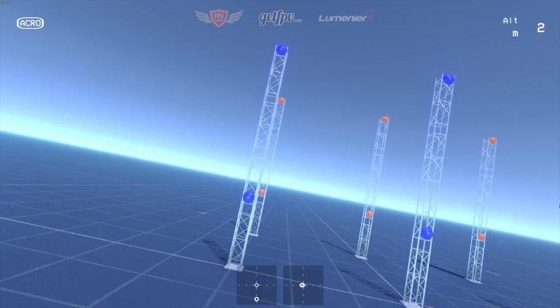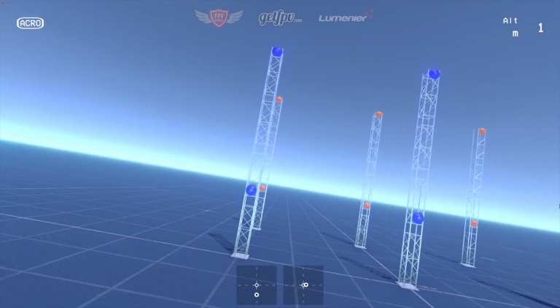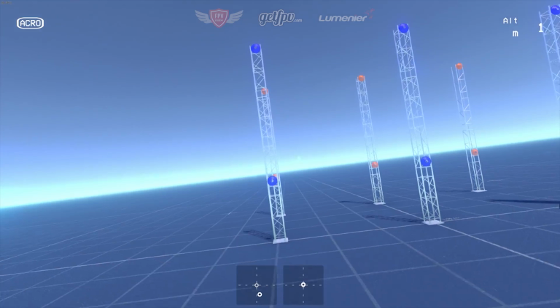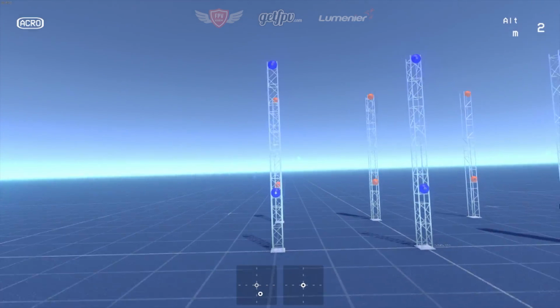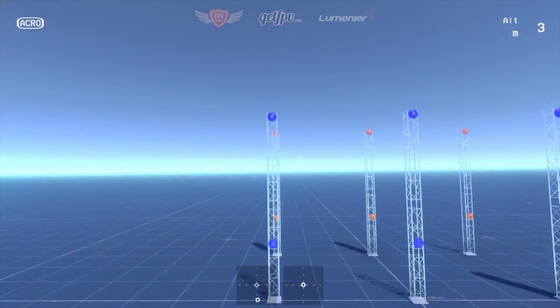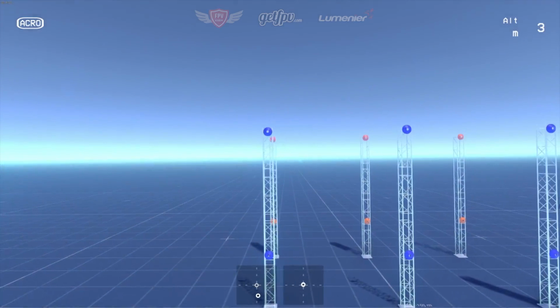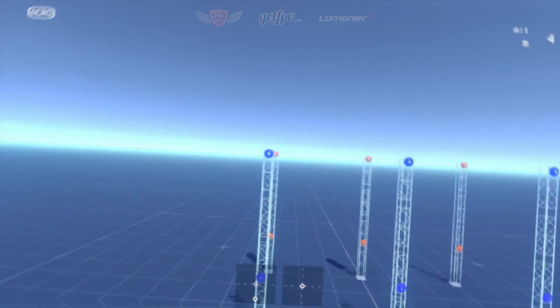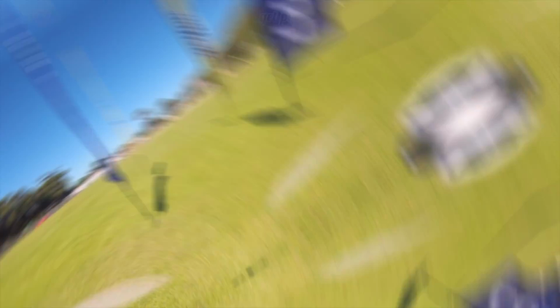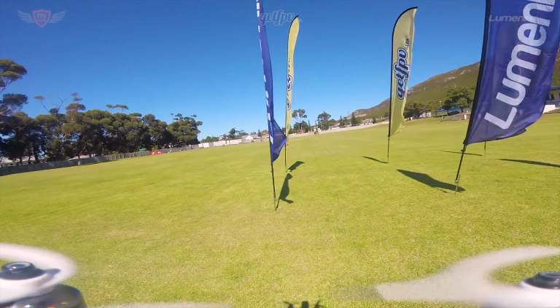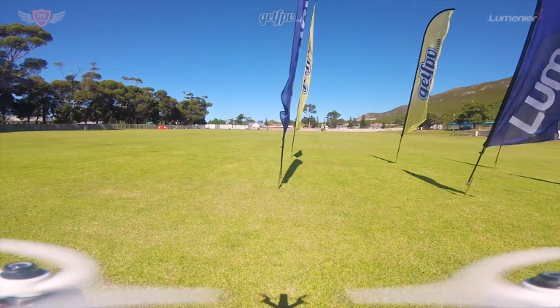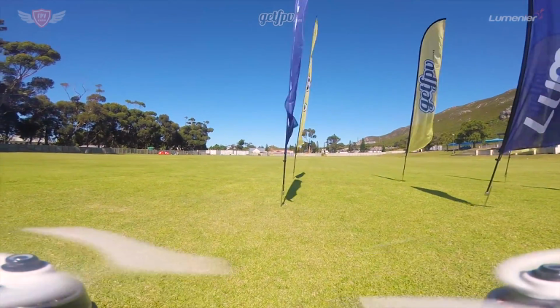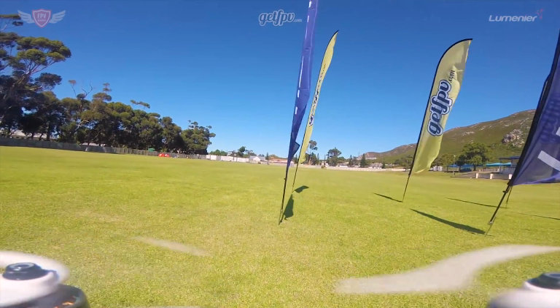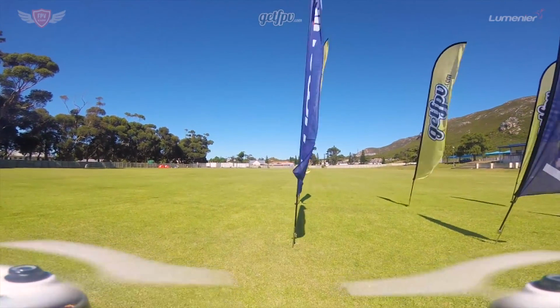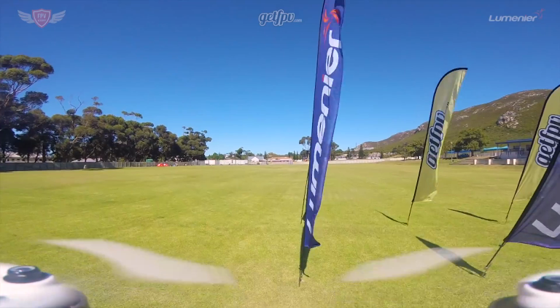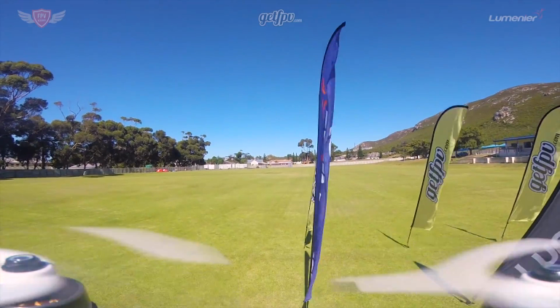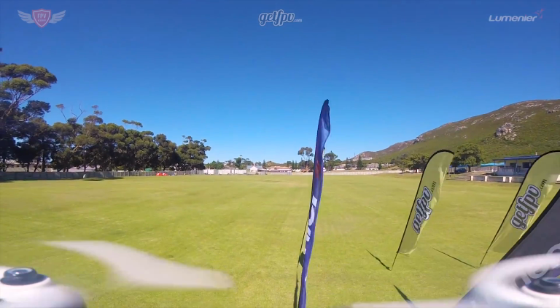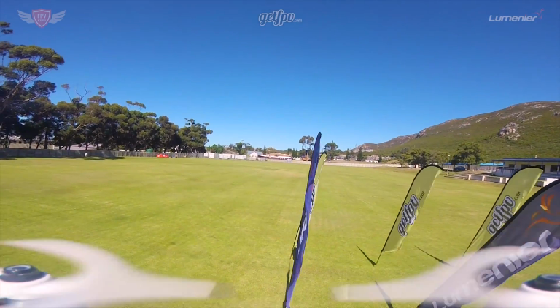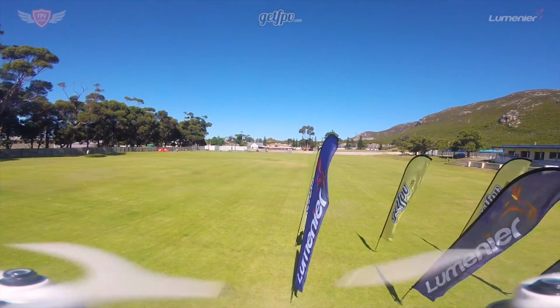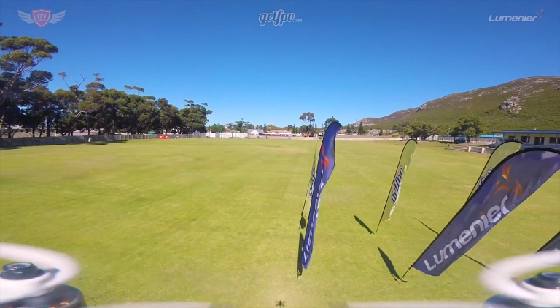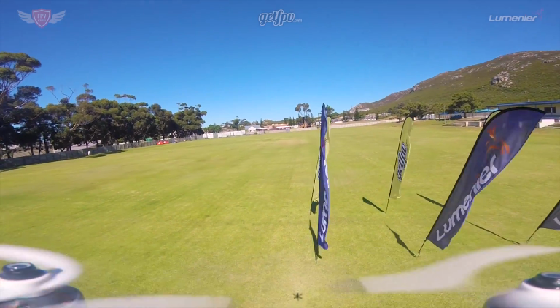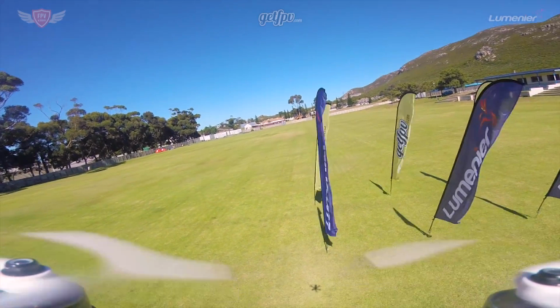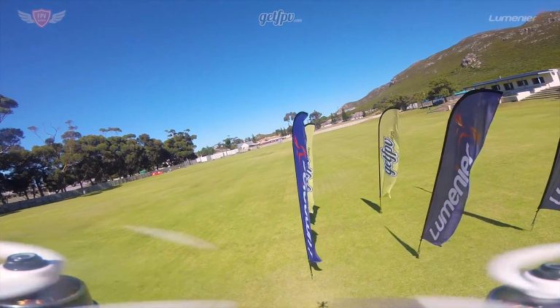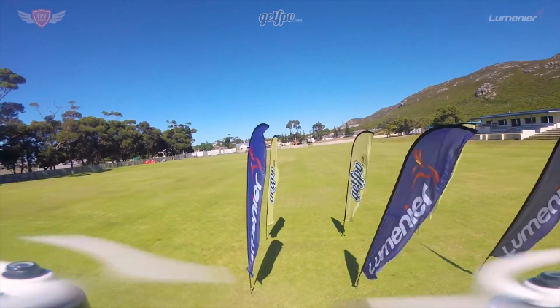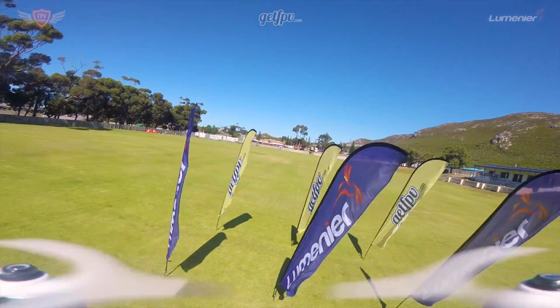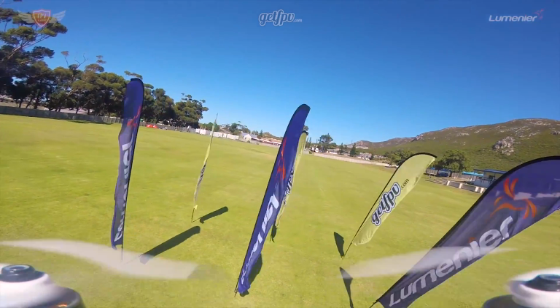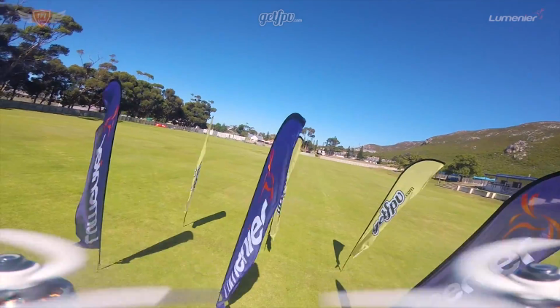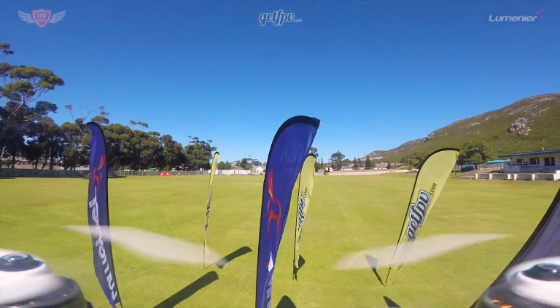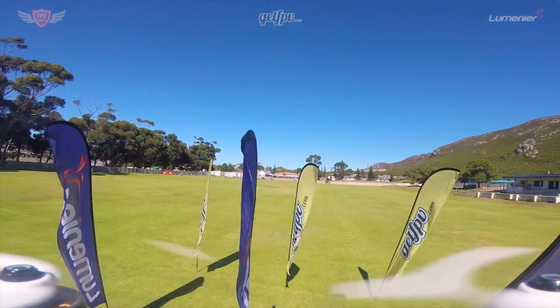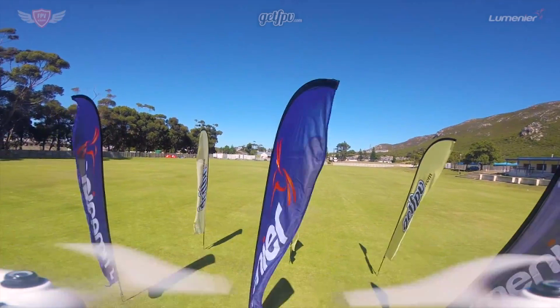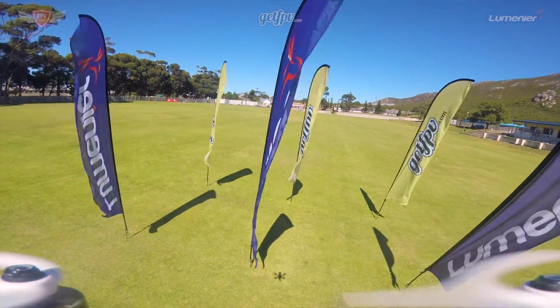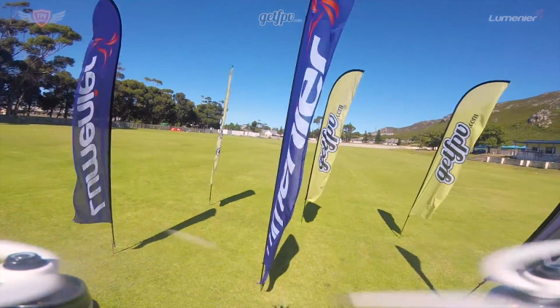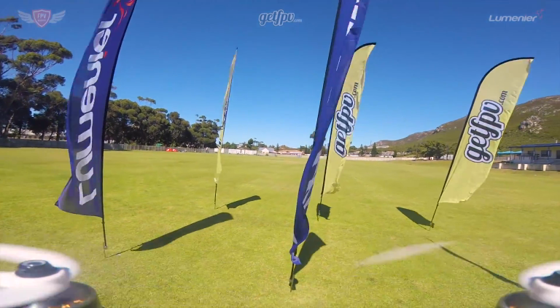If you enjoyed this drill and learned a lot, don't forget to hit the subscribe button. FPV Academy in partnership with GetFPV and Lumineer will be bringing out tons of videos to help you become a better FPV pilot. Thanks for watching and I'll catch you guys in the next video. This is Jack signing off.